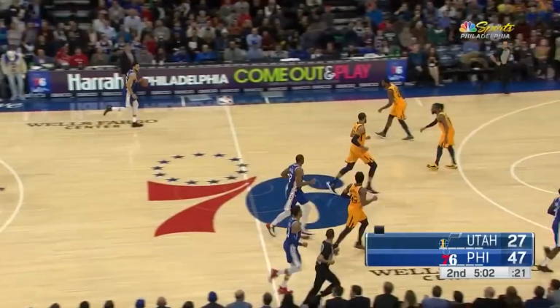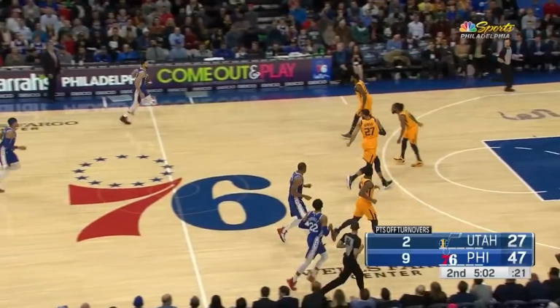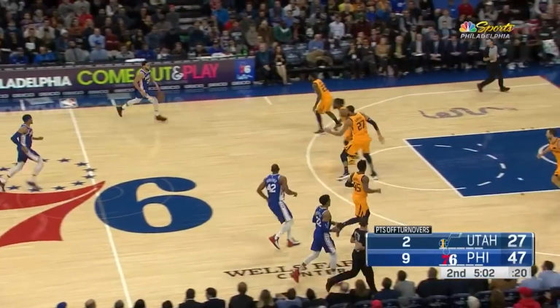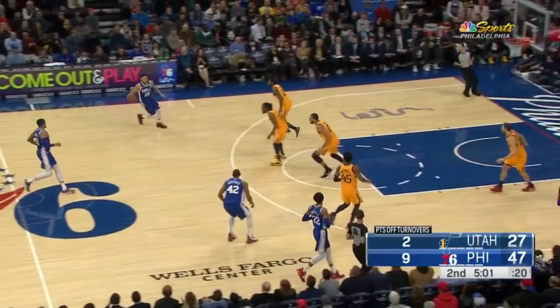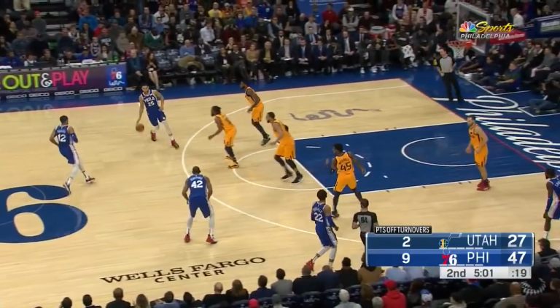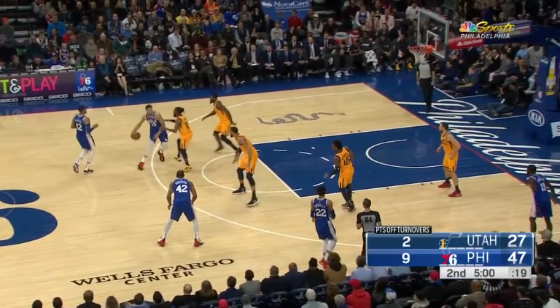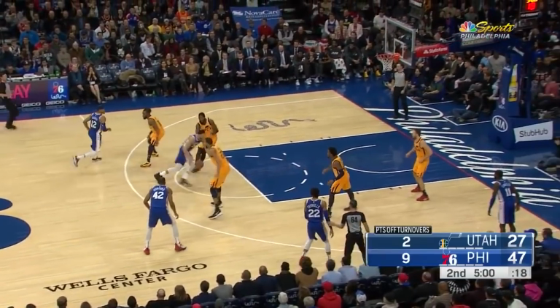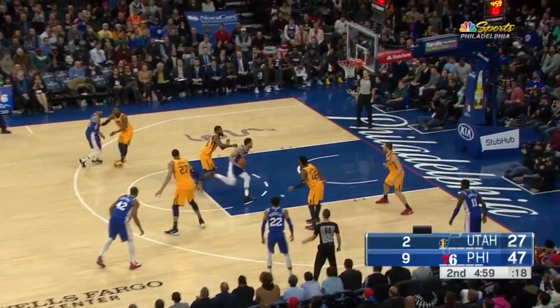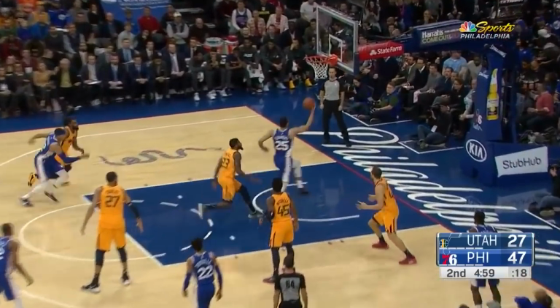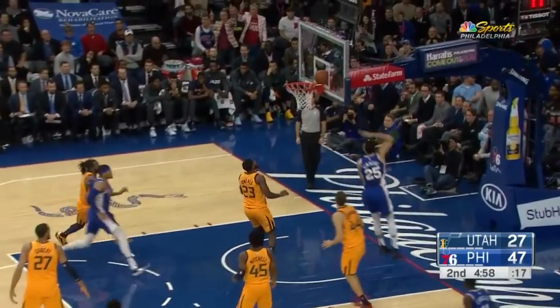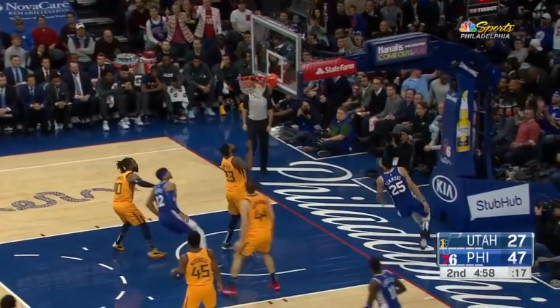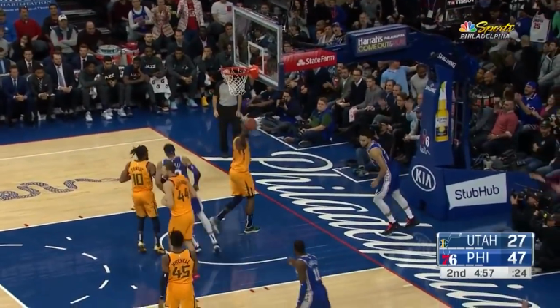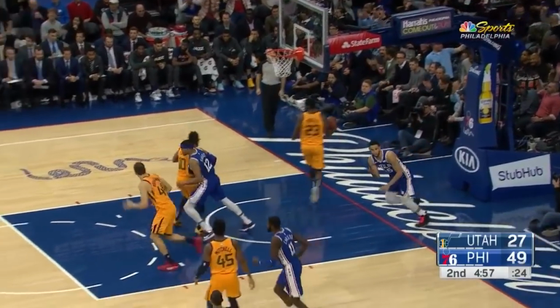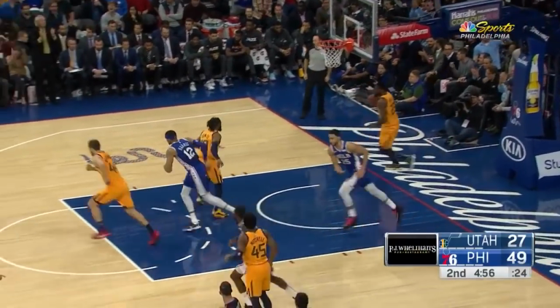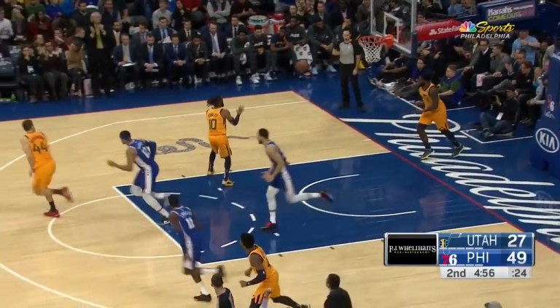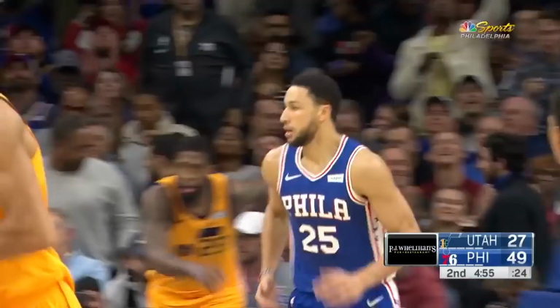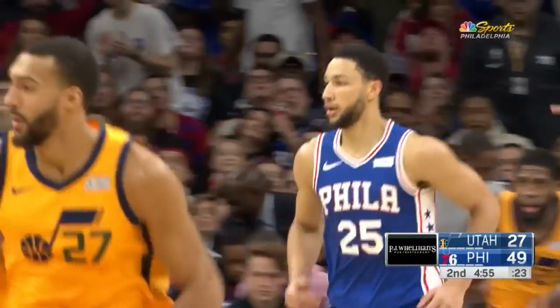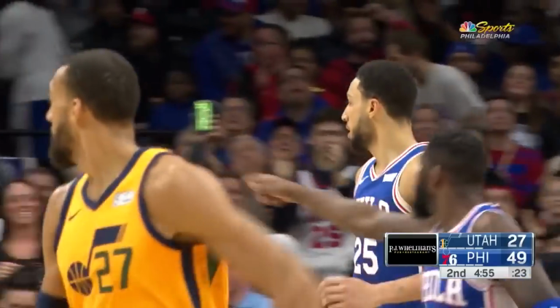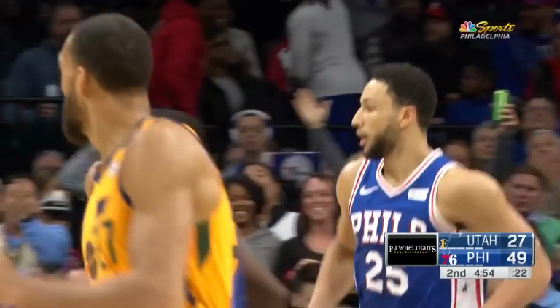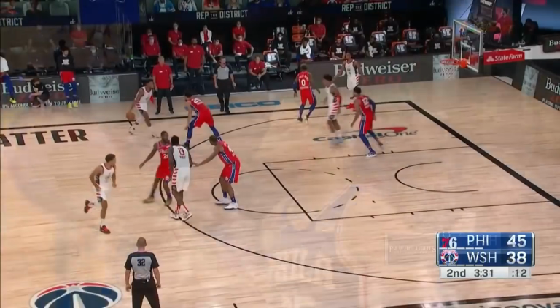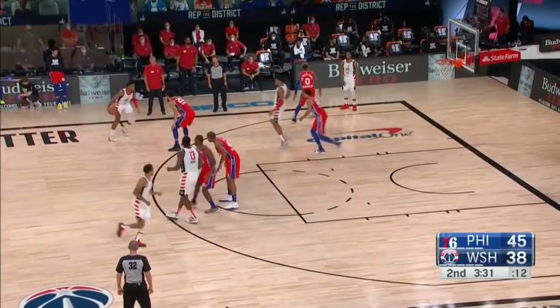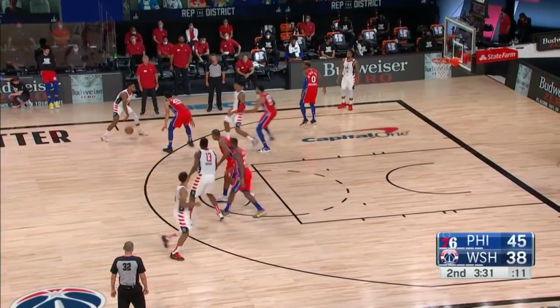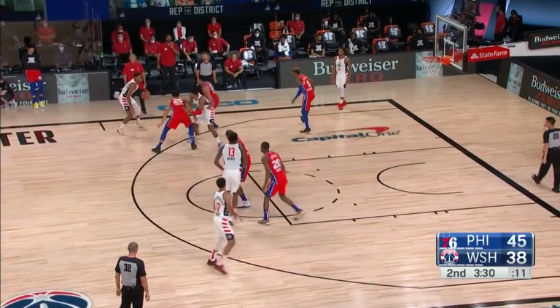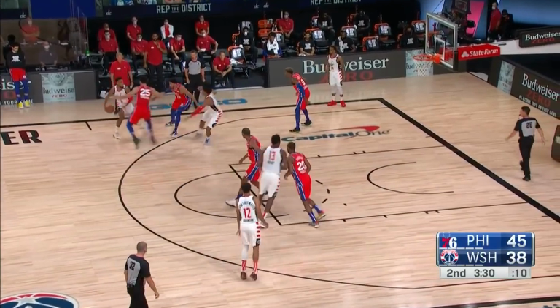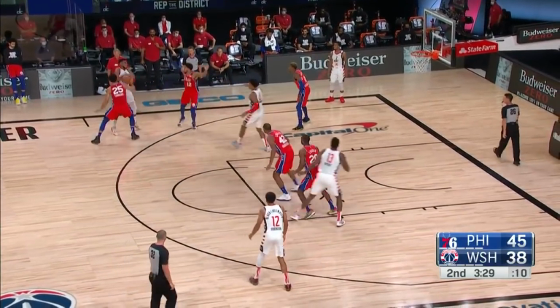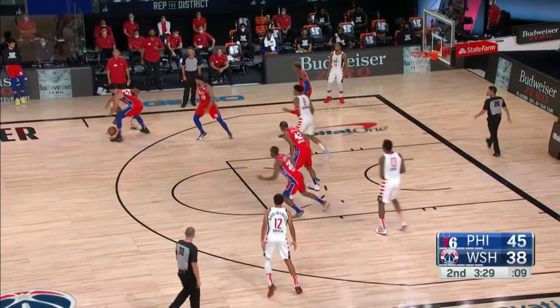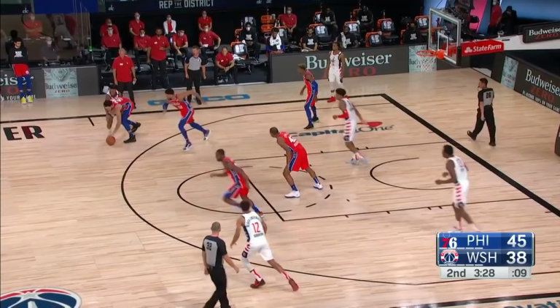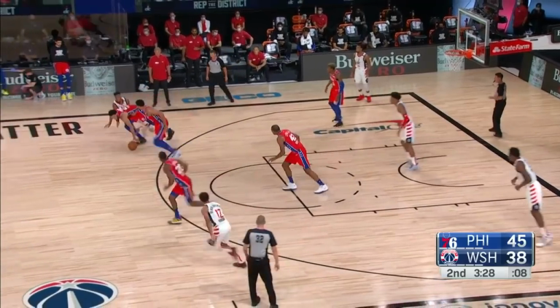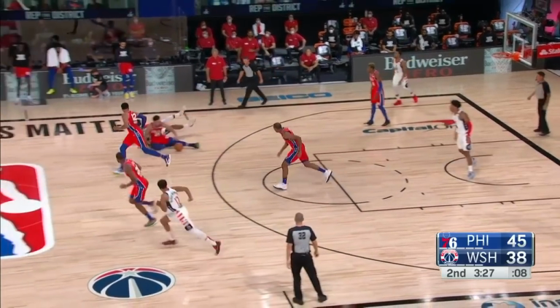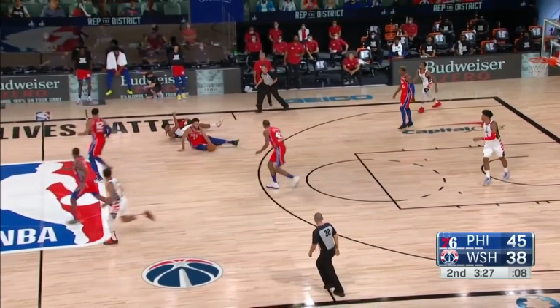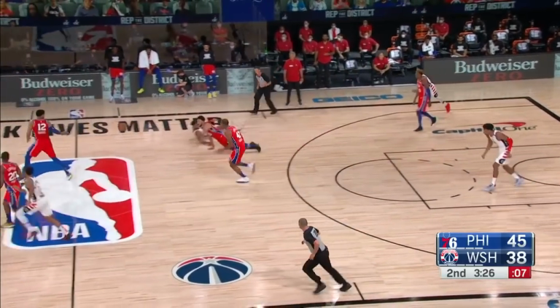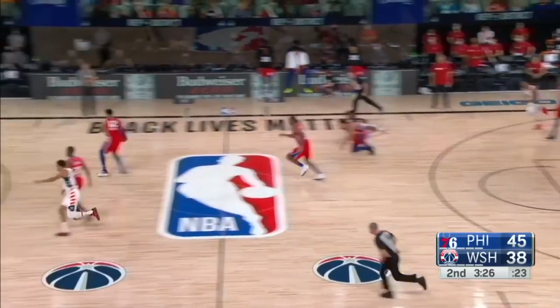As soon as you saw that lazy cross-court pass and he's nearby, you weren't surprised. The Jazz stuck in mud now. Simmons. In other words, if you get it in the low post, Justin, kick it back out, repost.